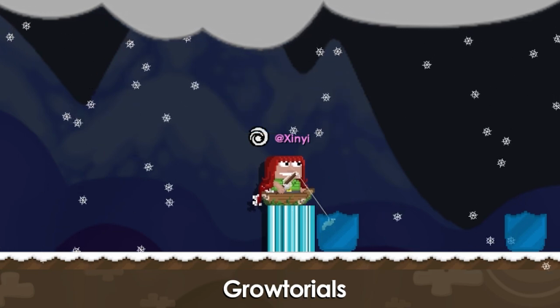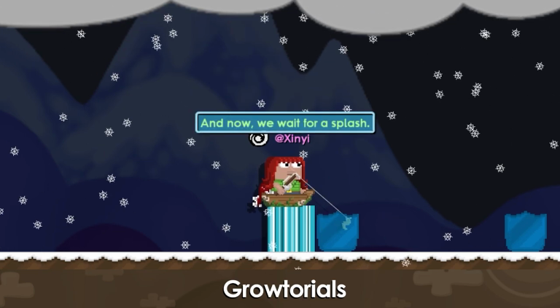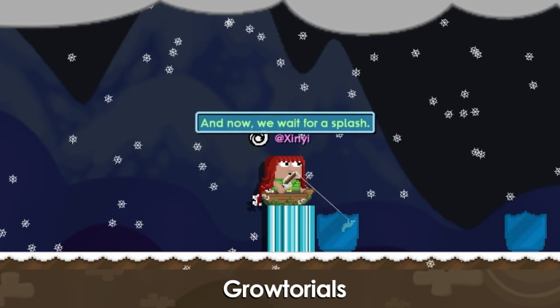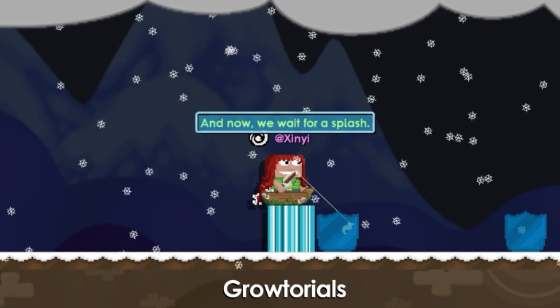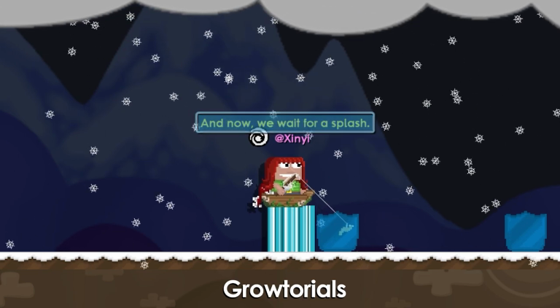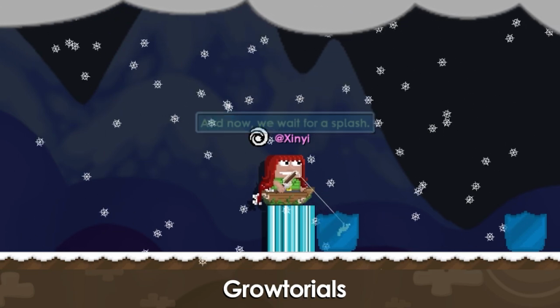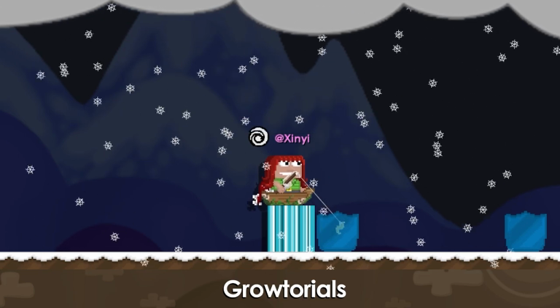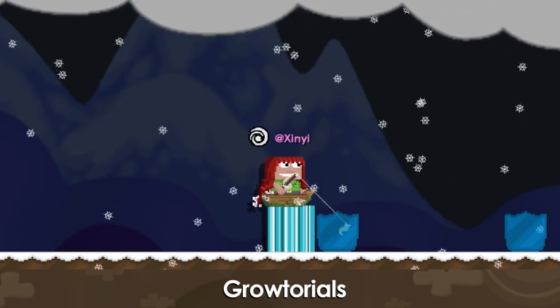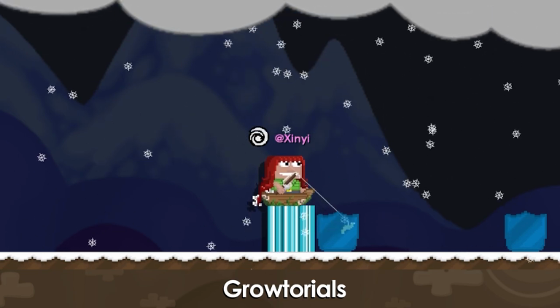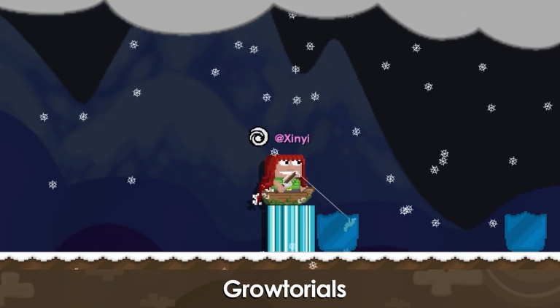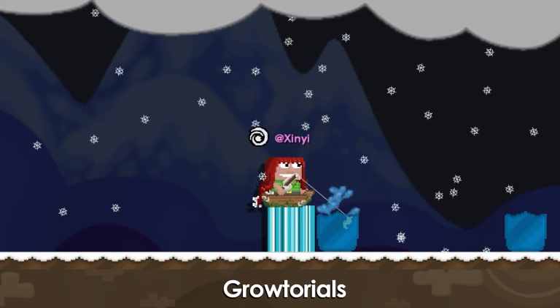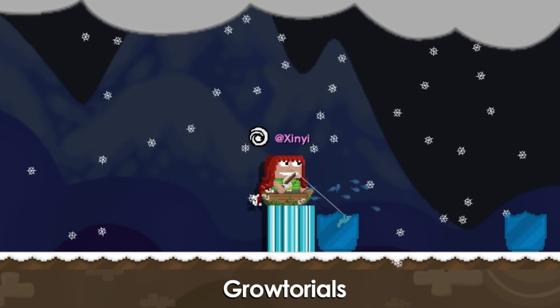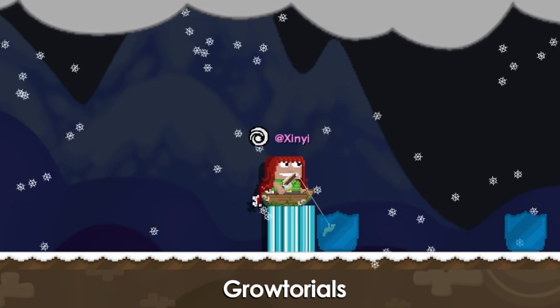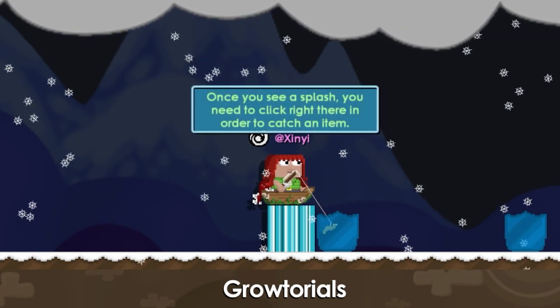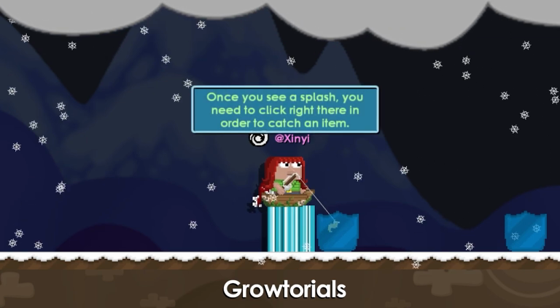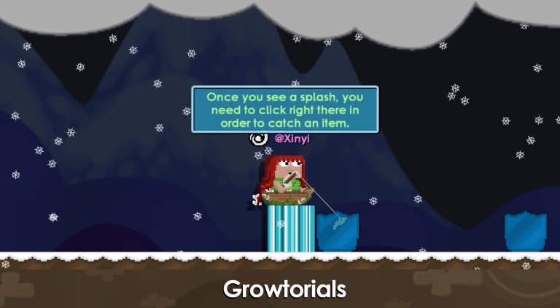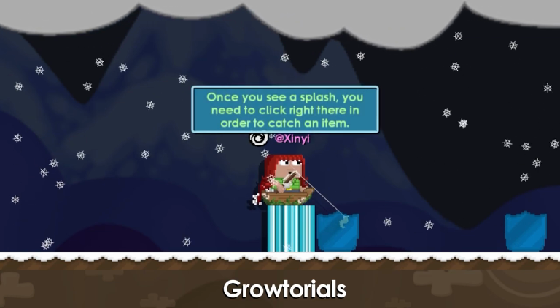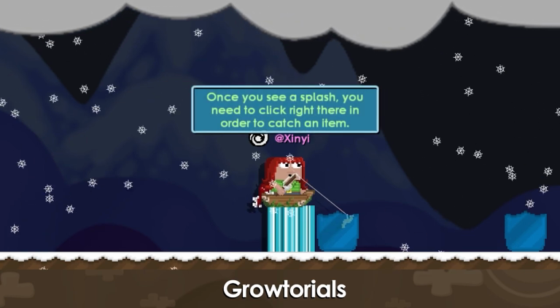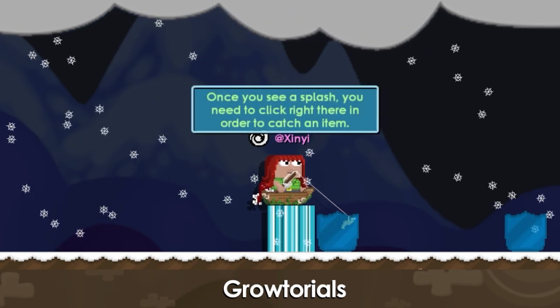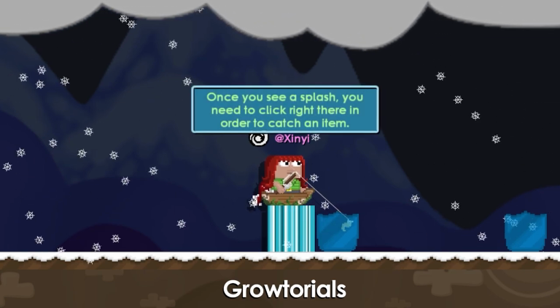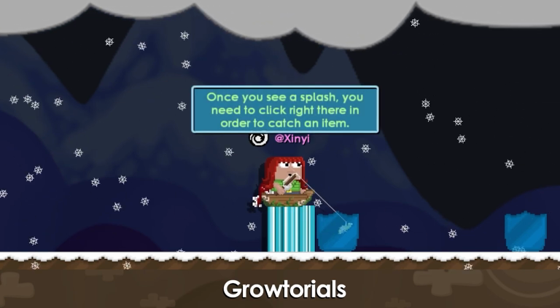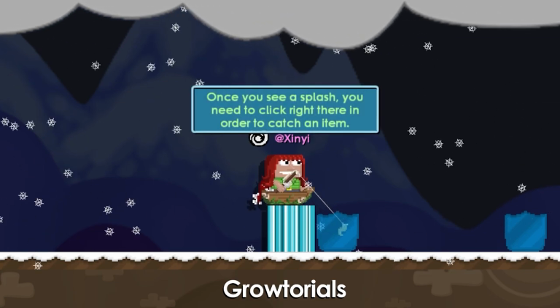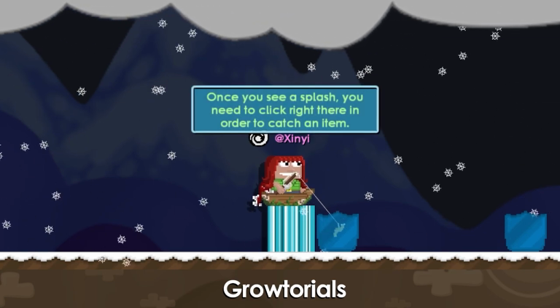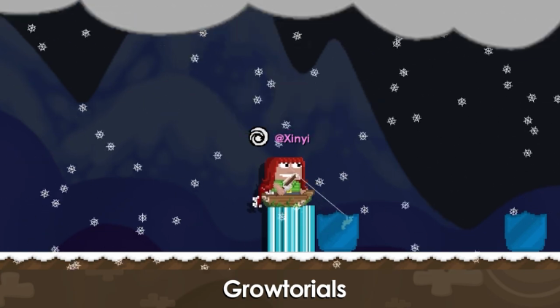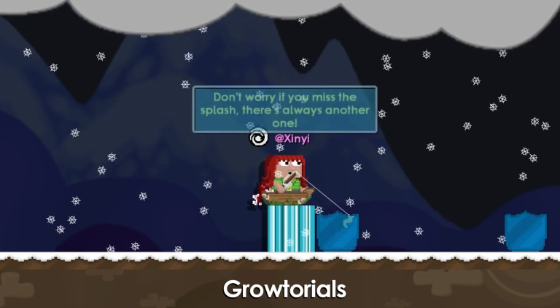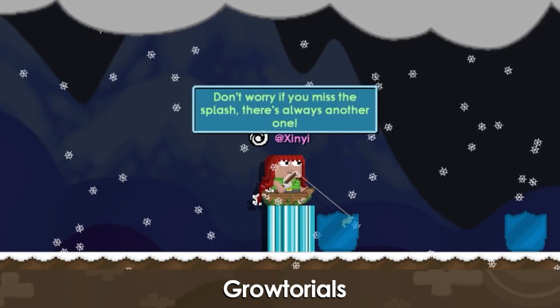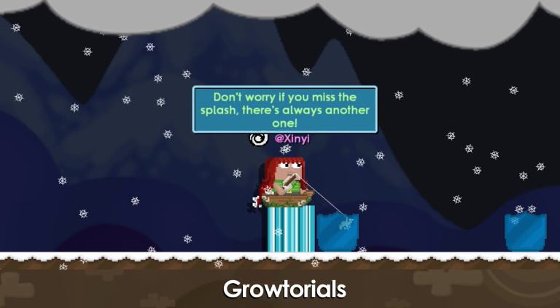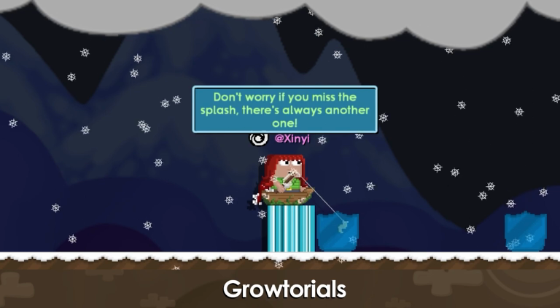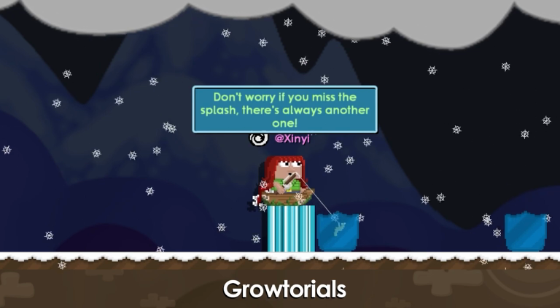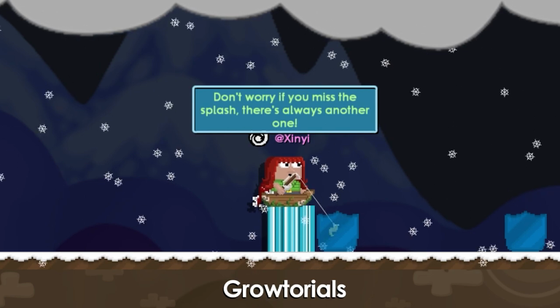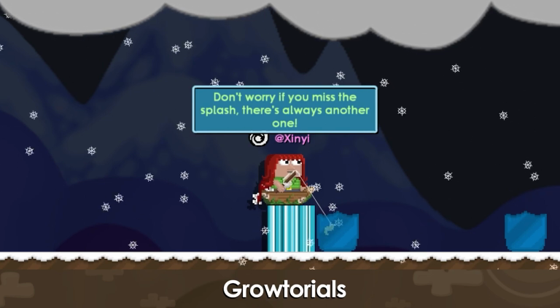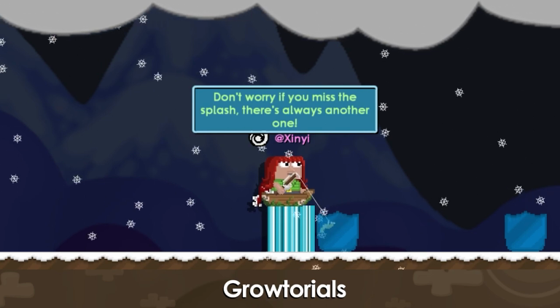And now we wait for a splash. Once you see a splash, you need to click right there in order to catch an item. Don't worry if you miss the splash — there's always another one.